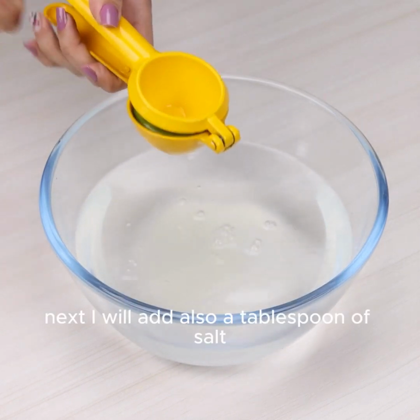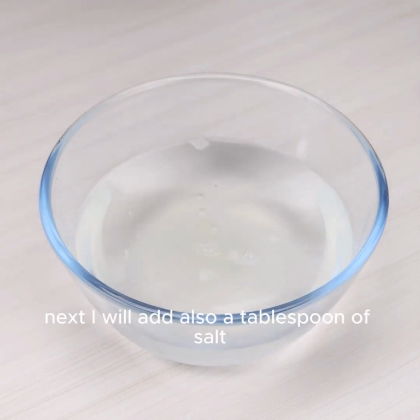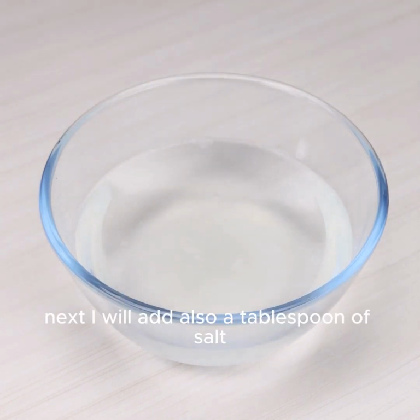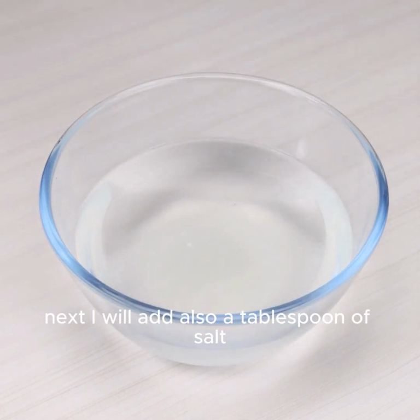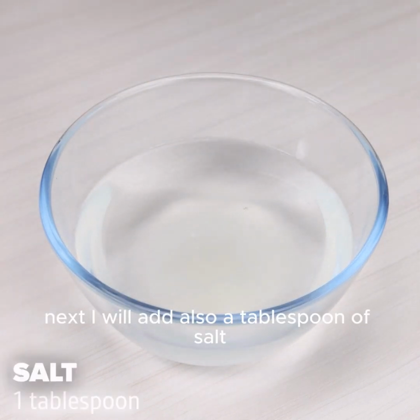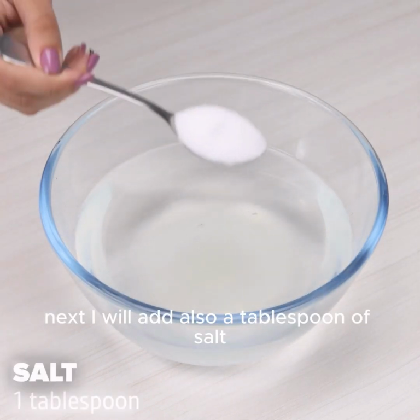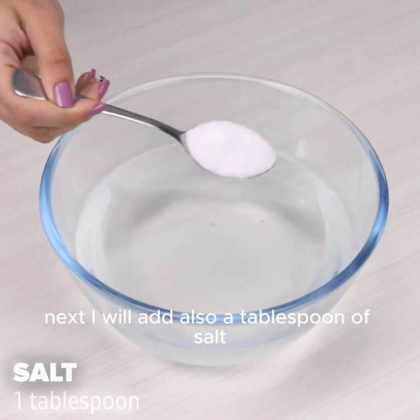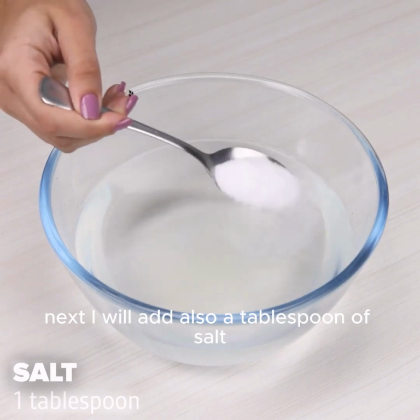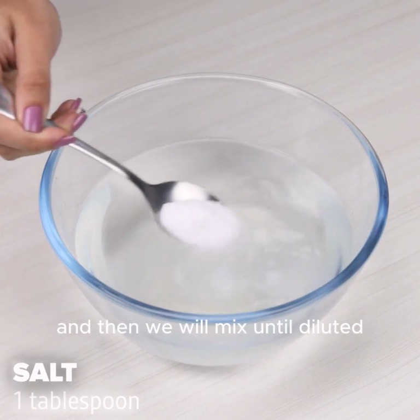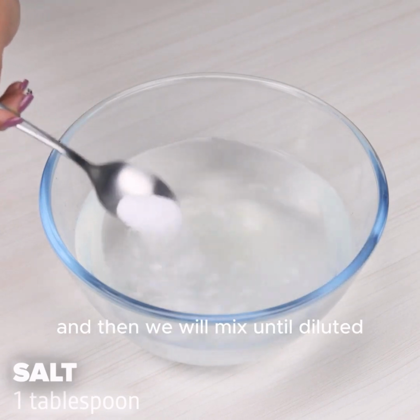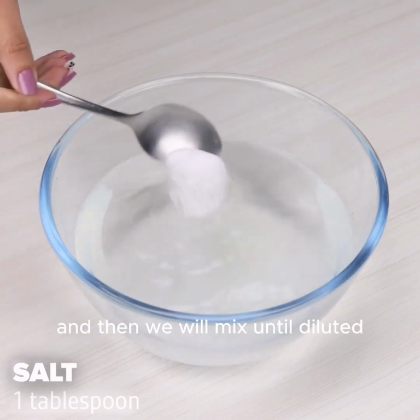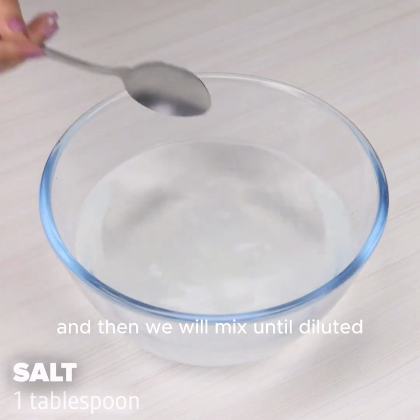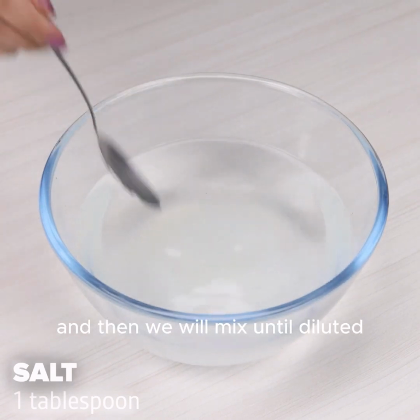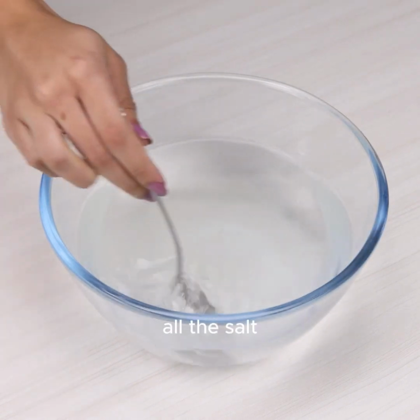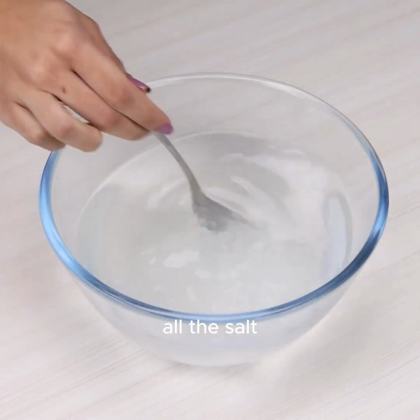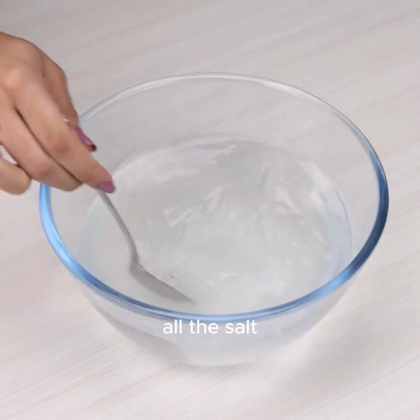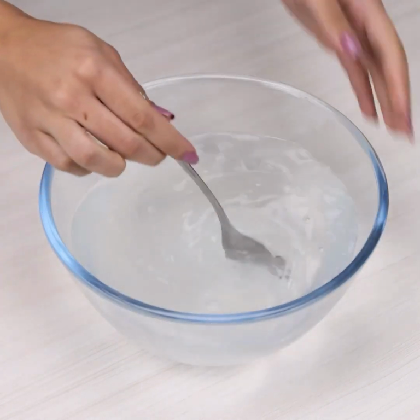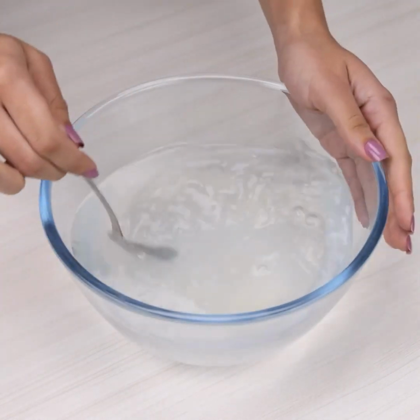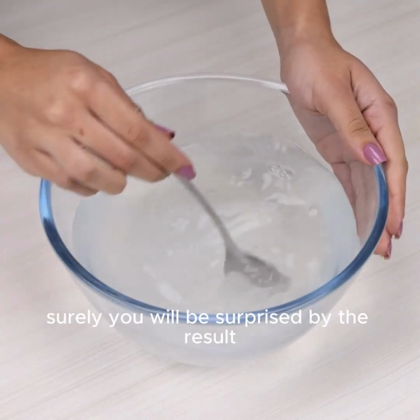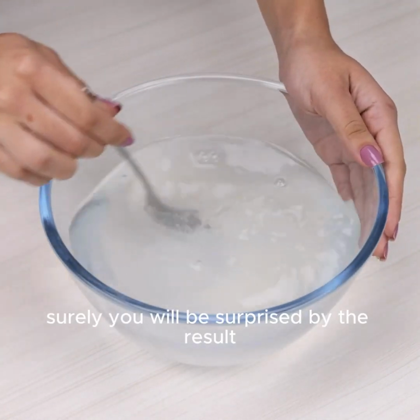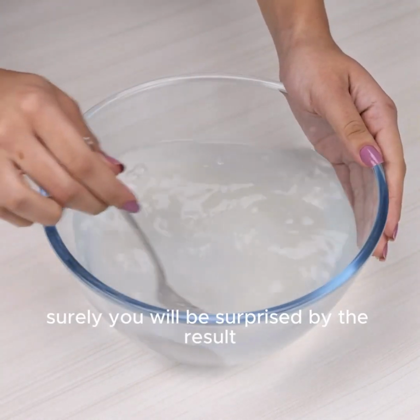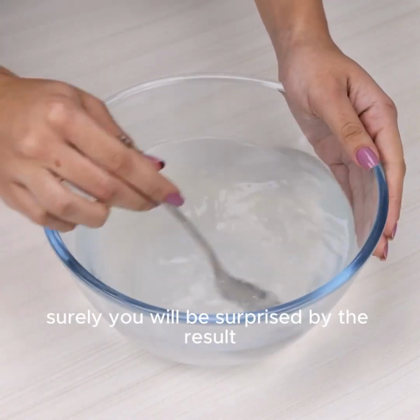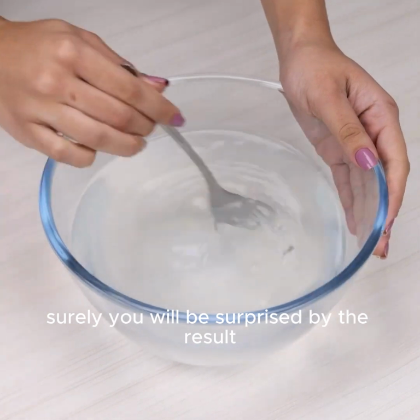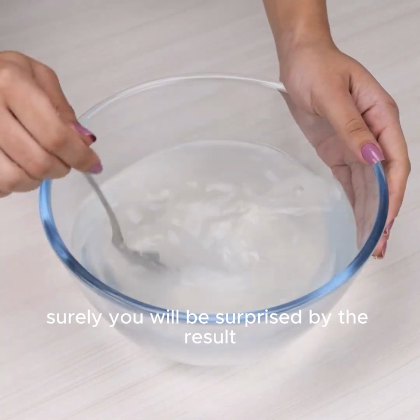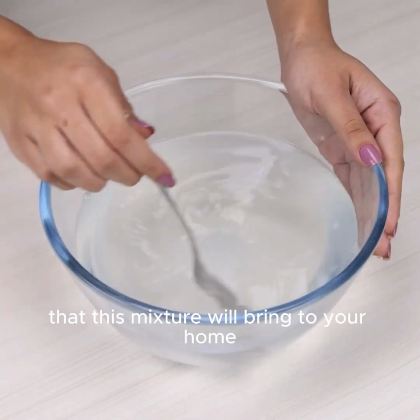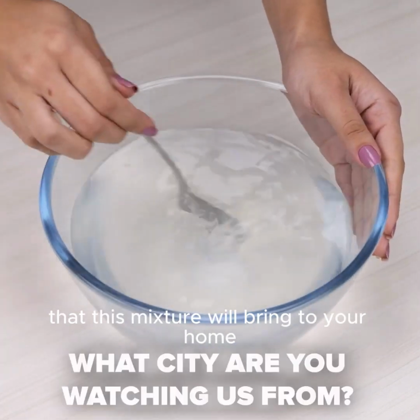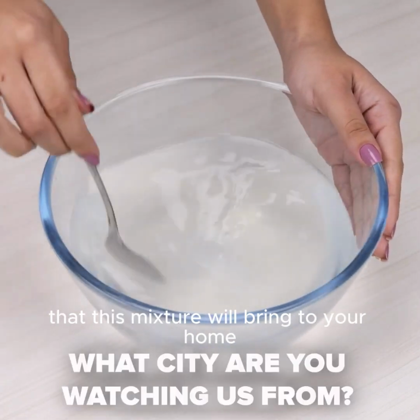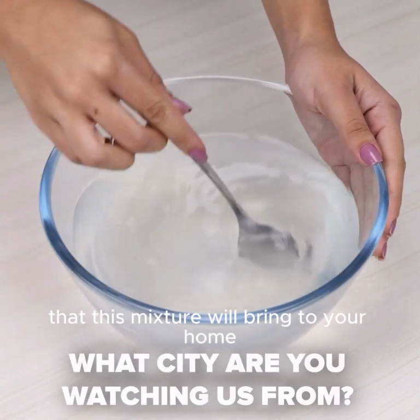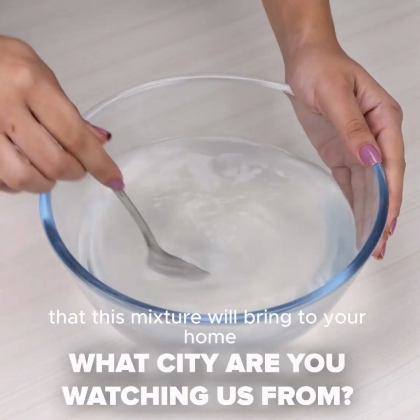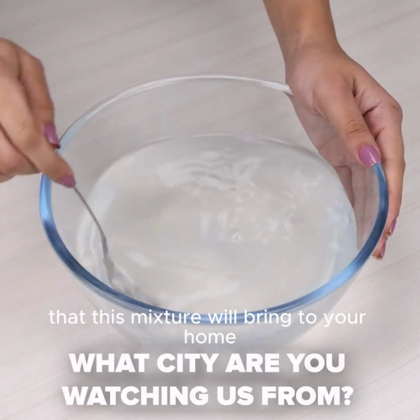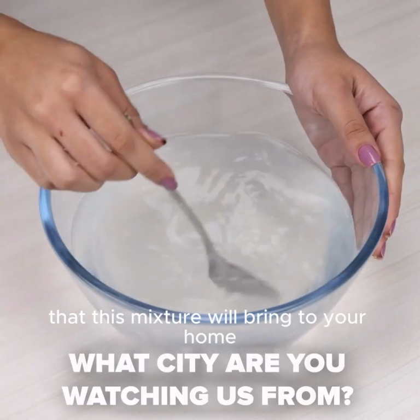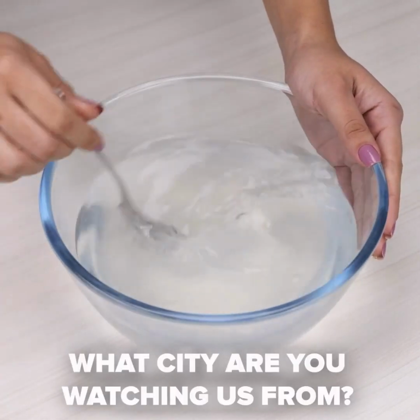Next I will add also a tablespoon of salt, and then we will mix until diluted. All the salt. Surely, you will be surprised by the result that this mixture will bring to your home.